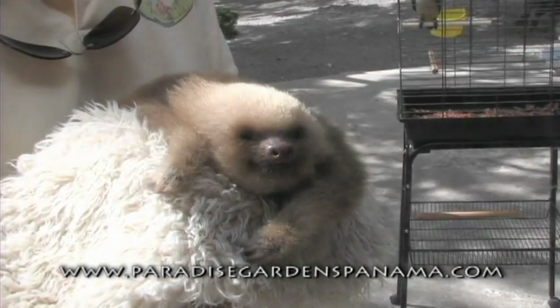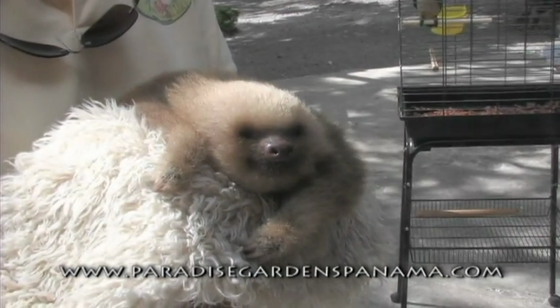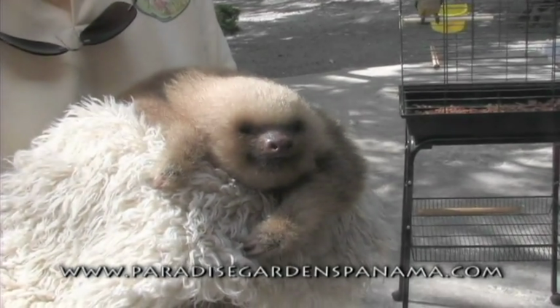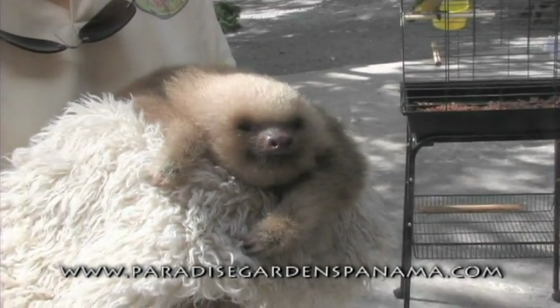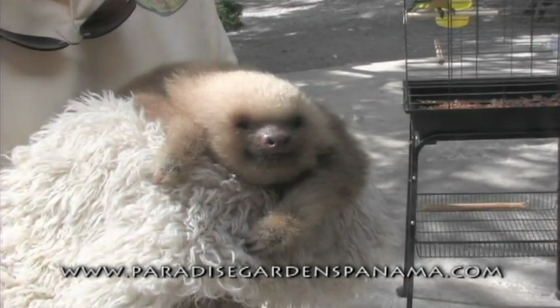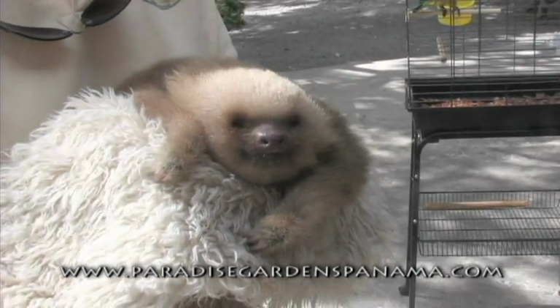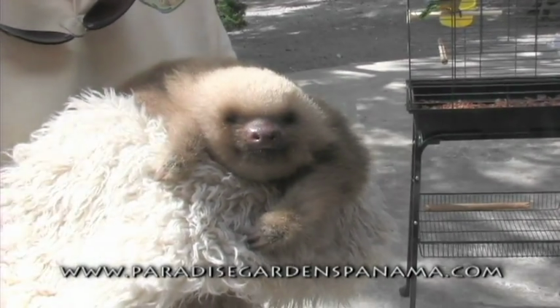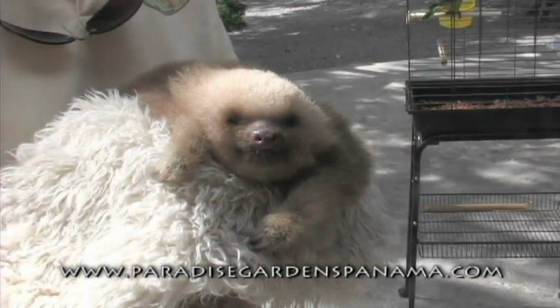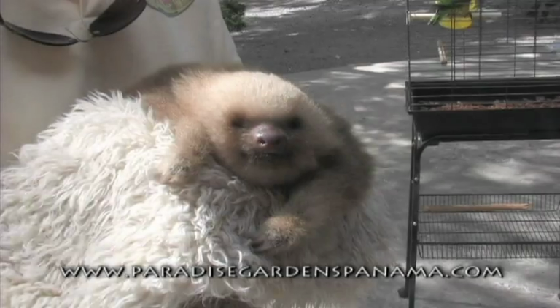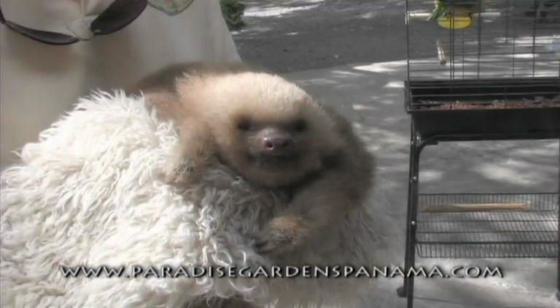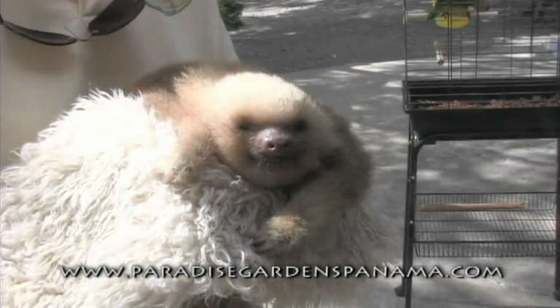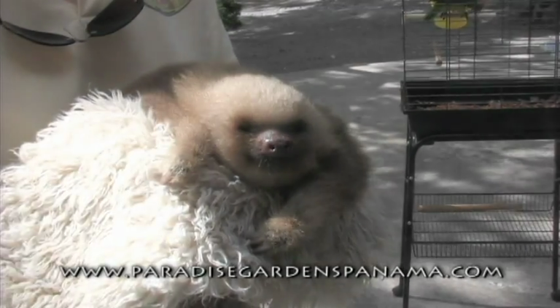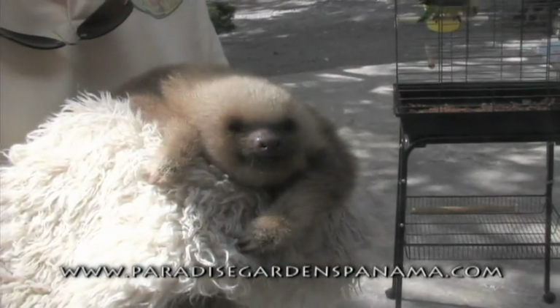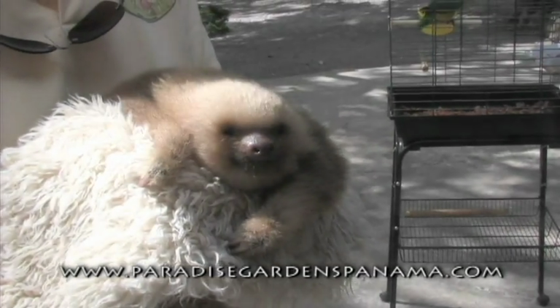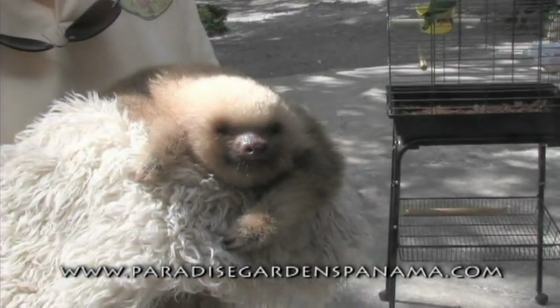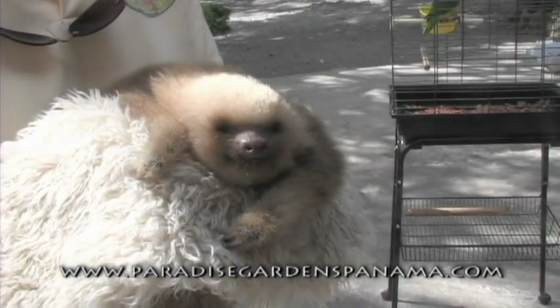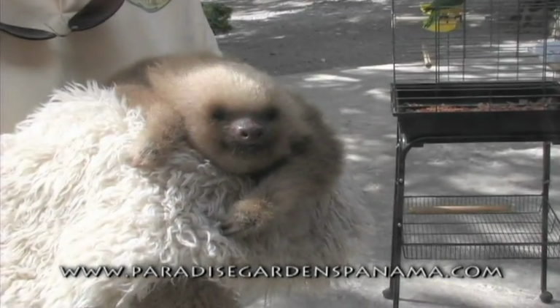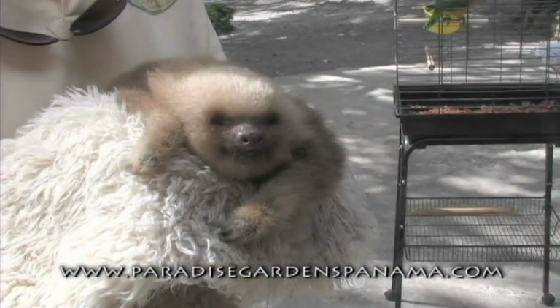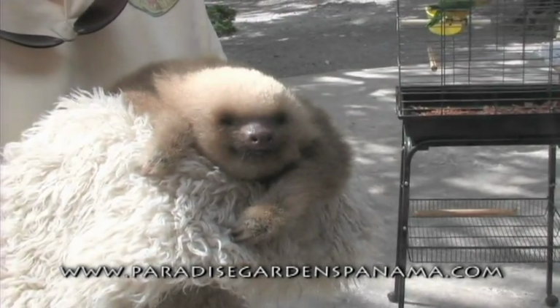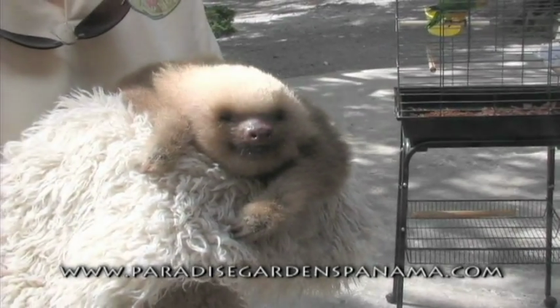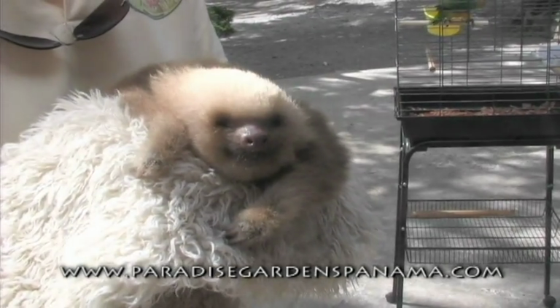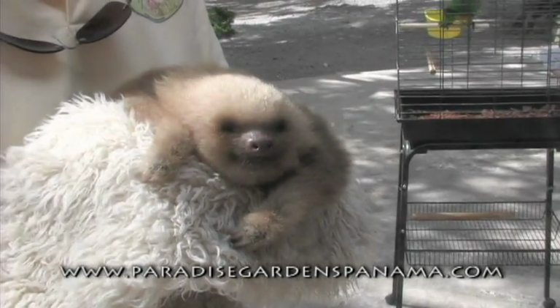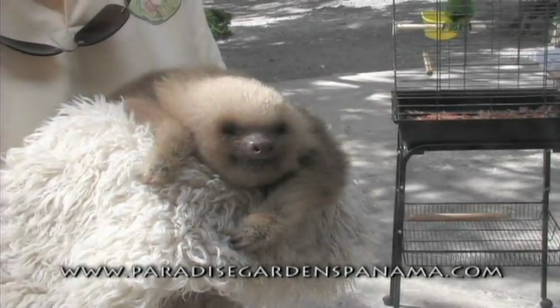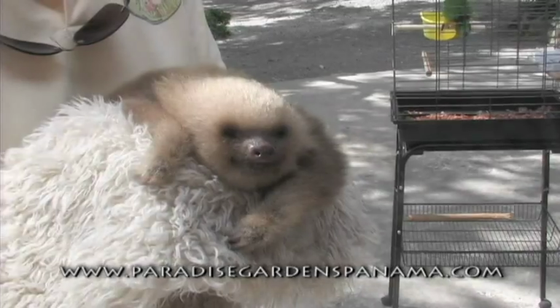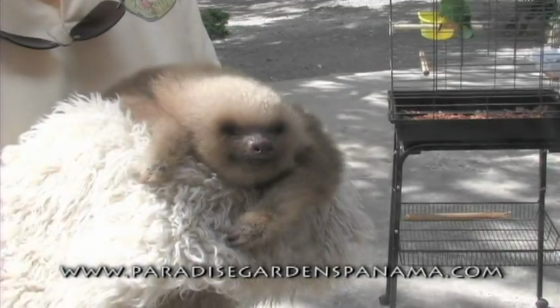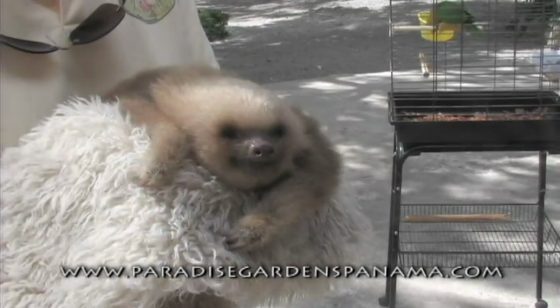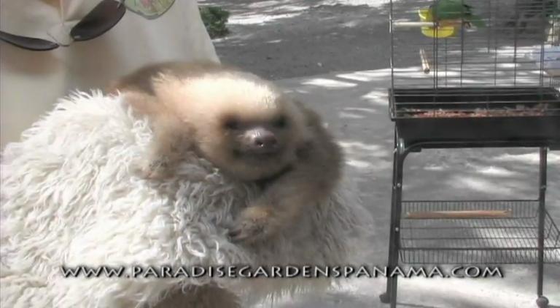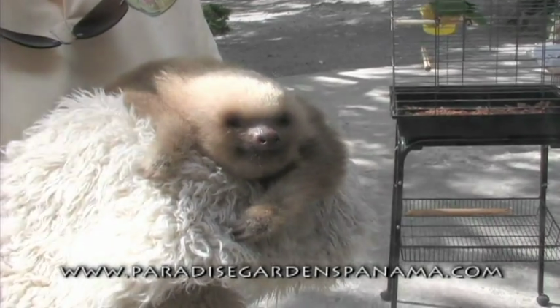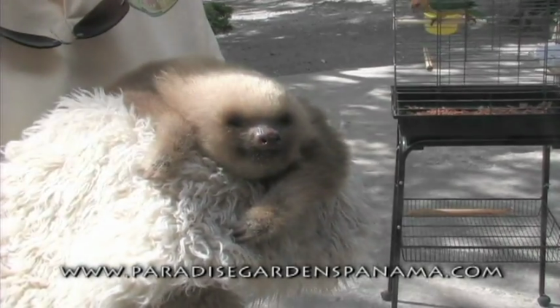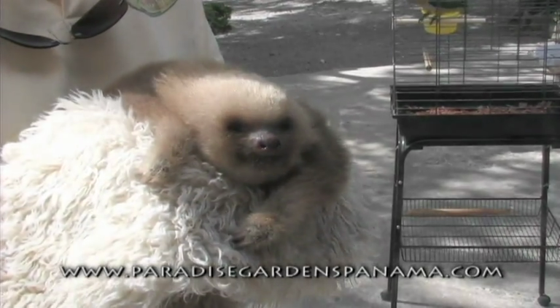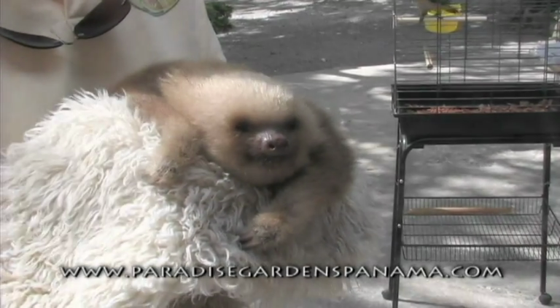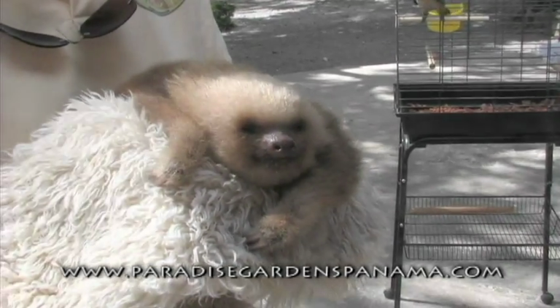Sloths are very vulnerable if they're on the ground because they're so slow moving. So they spend their life in the tree and only come down once a week to go to the bathroom, and then they go right back up the tree again, slowly.